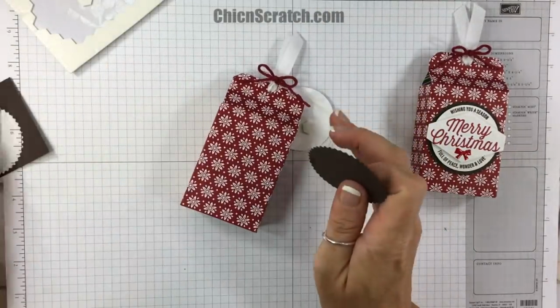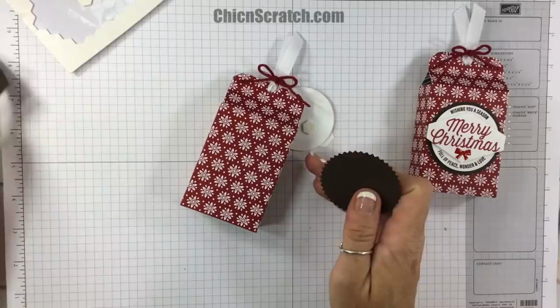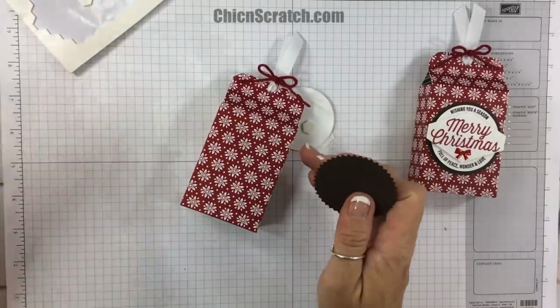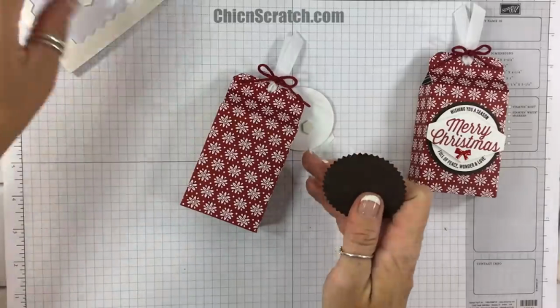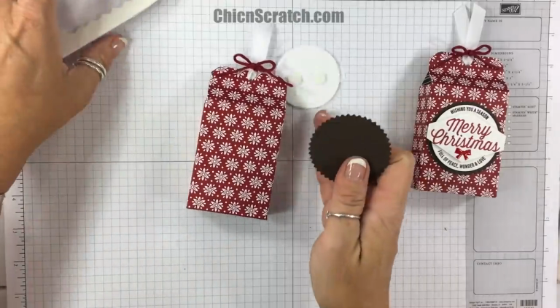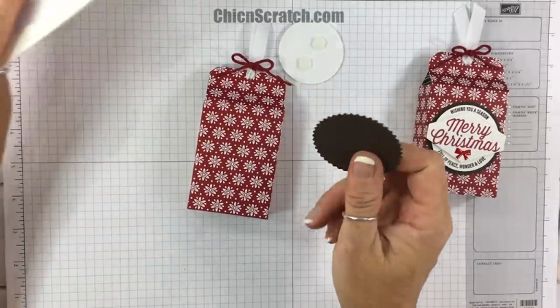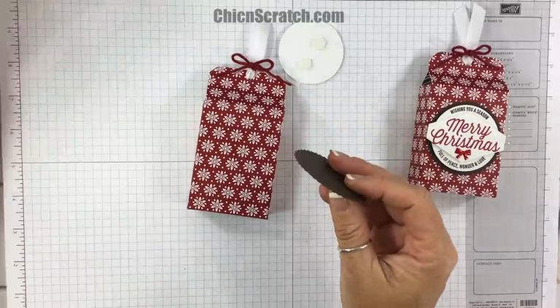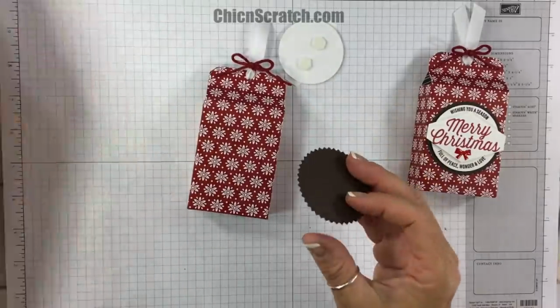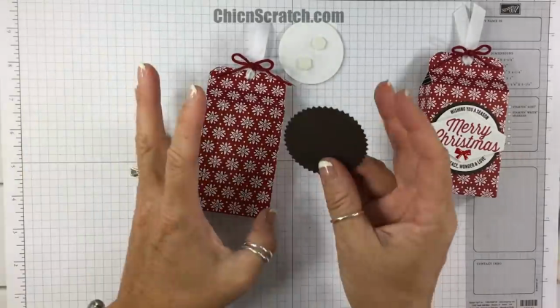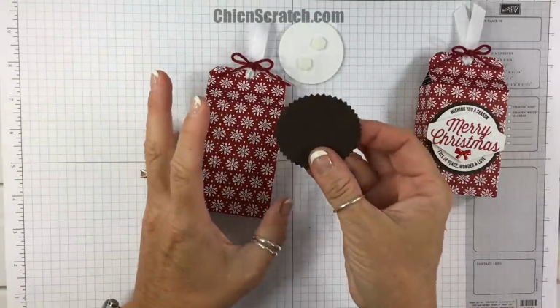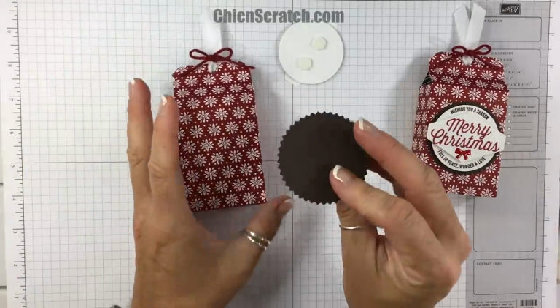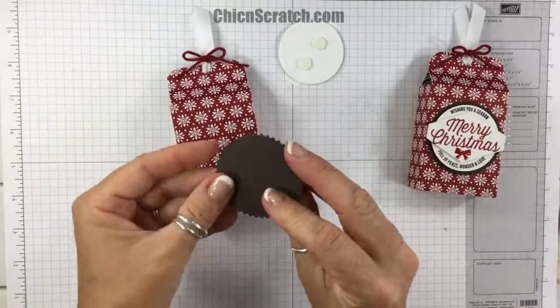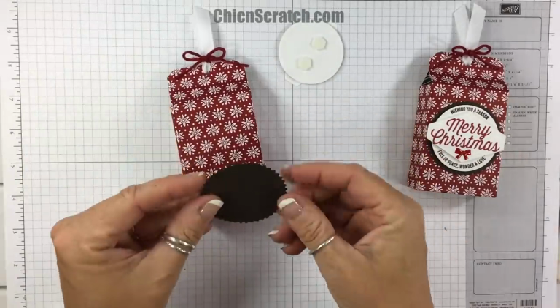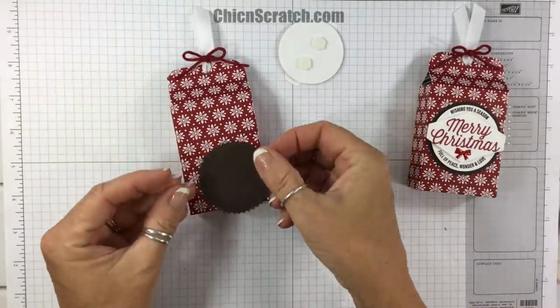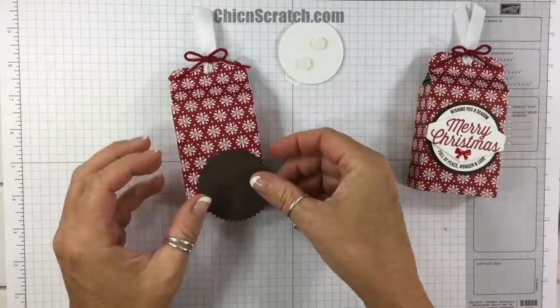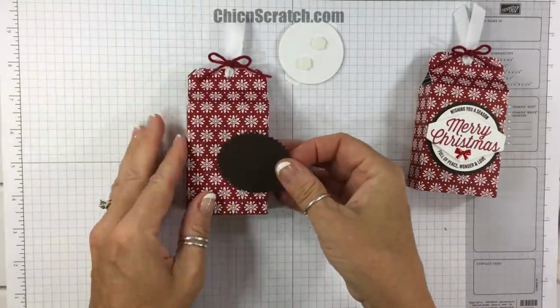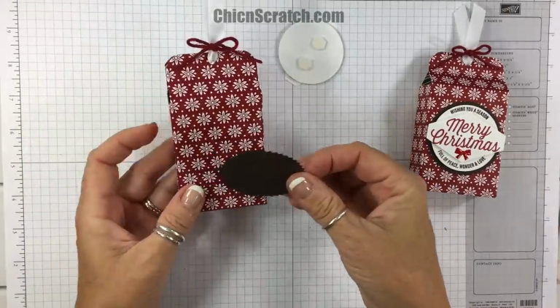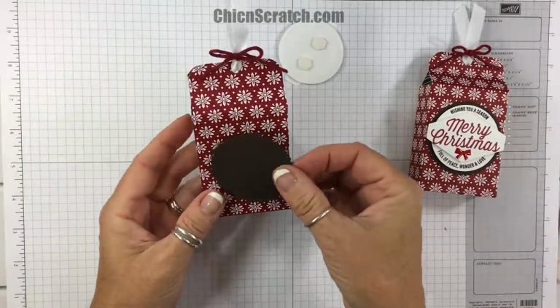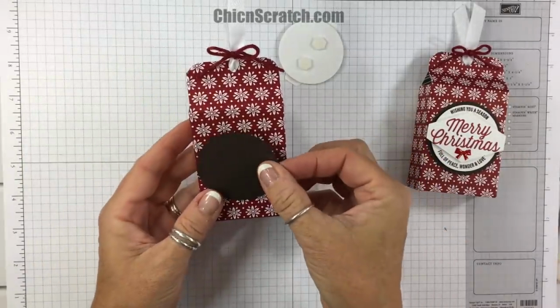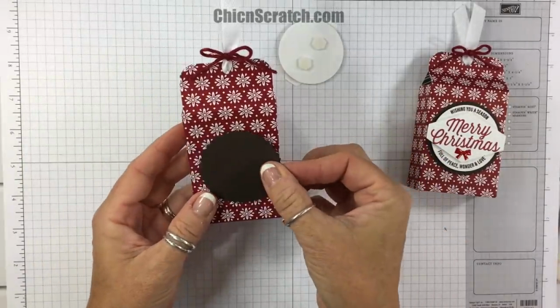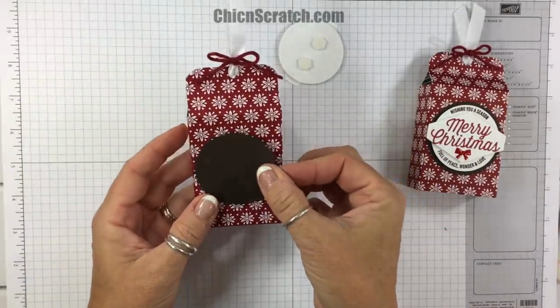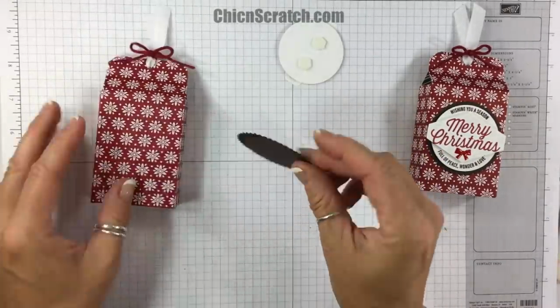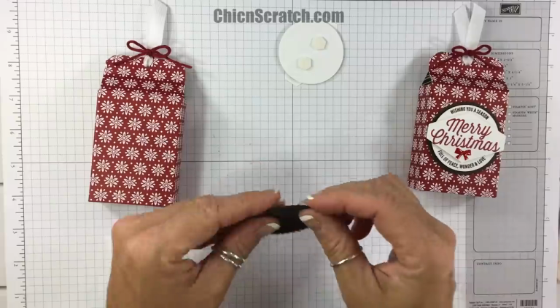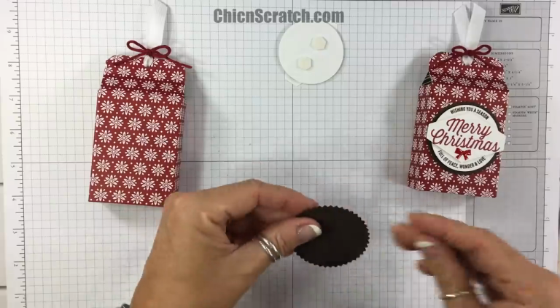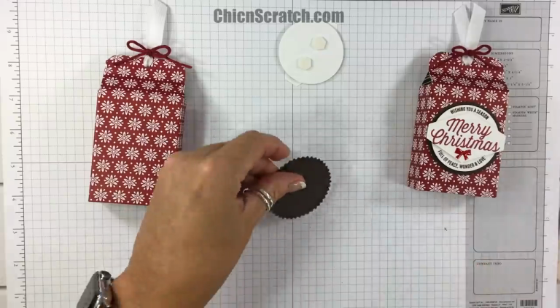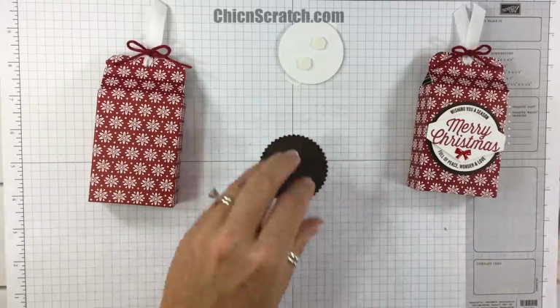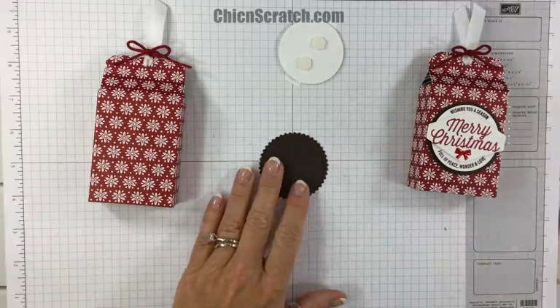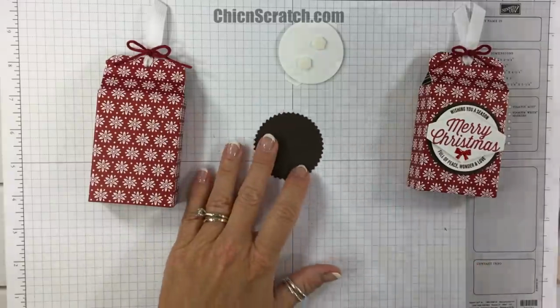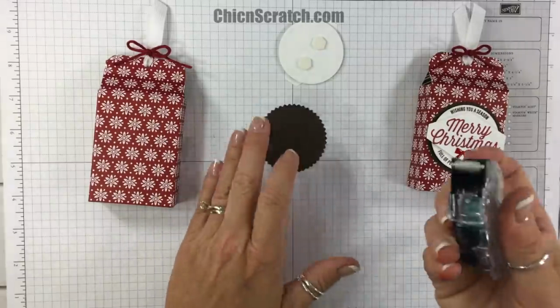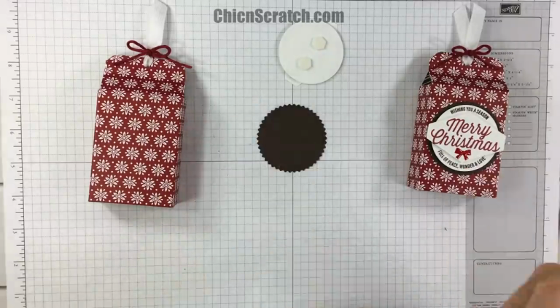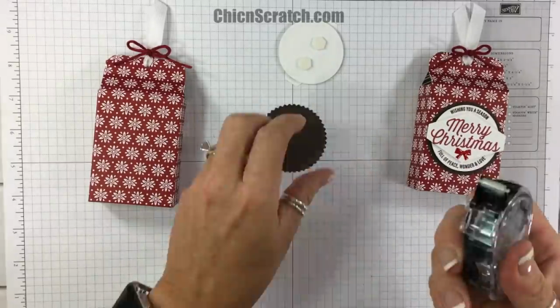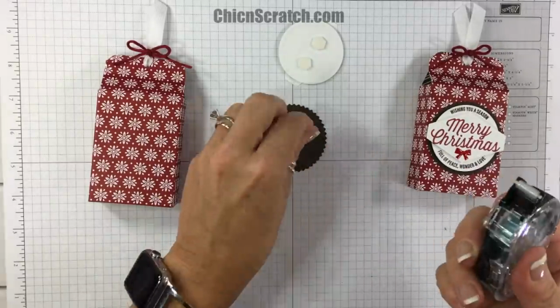I thought it would be nice to show two different options. I'm going to add the Starburst right into the middle of my box using regular adhesive.